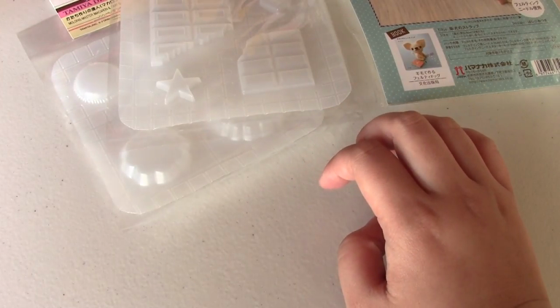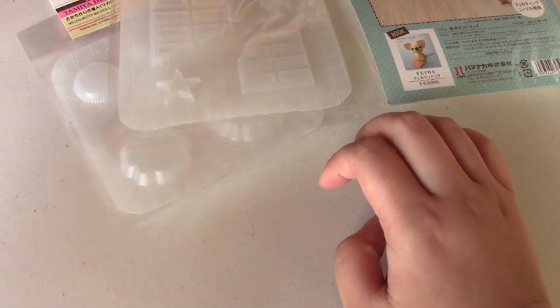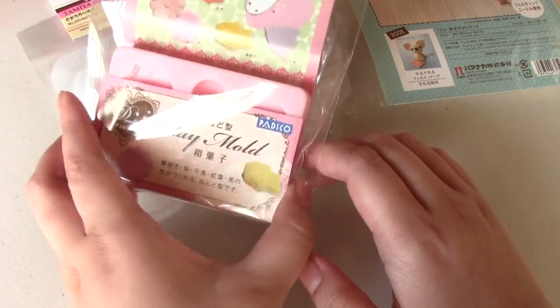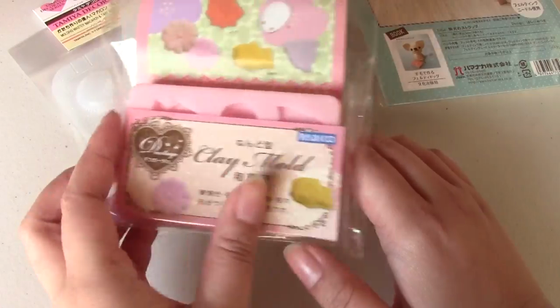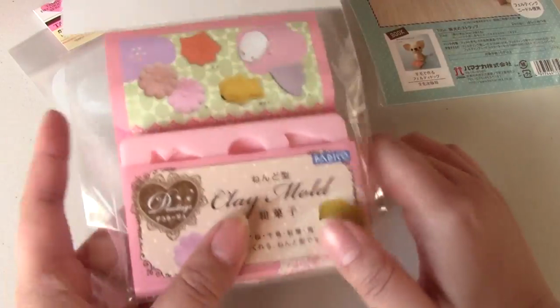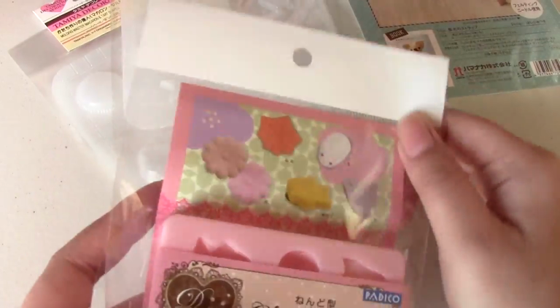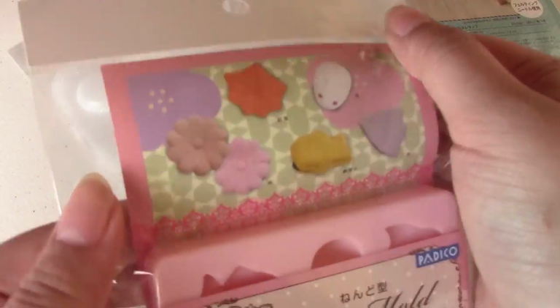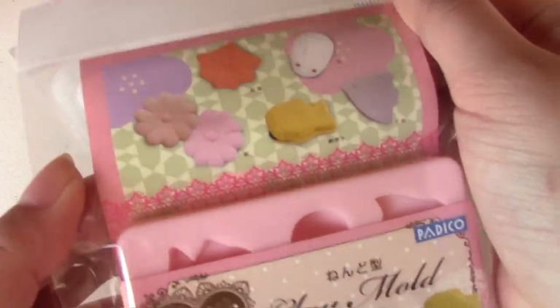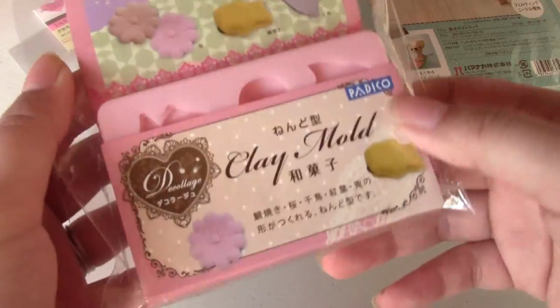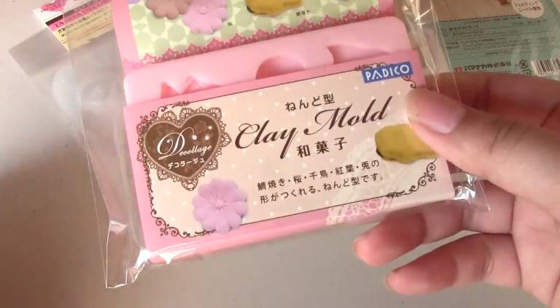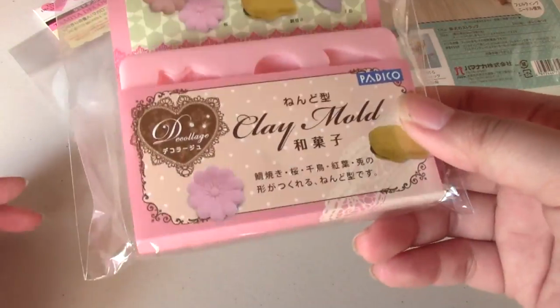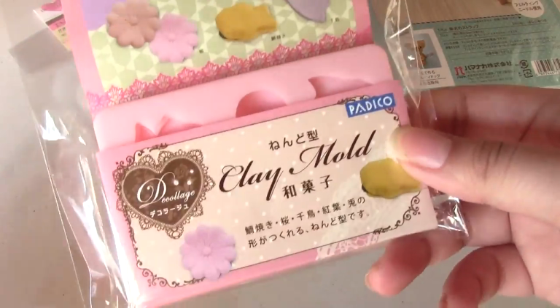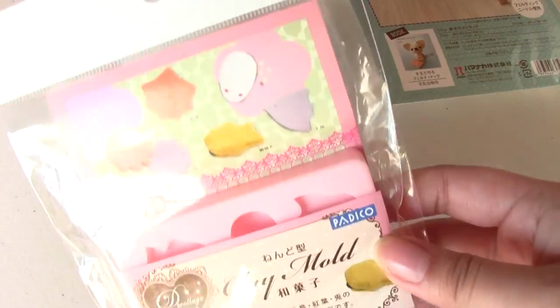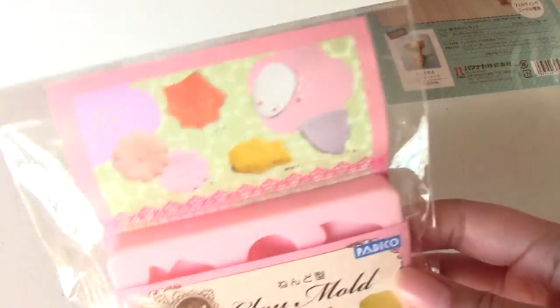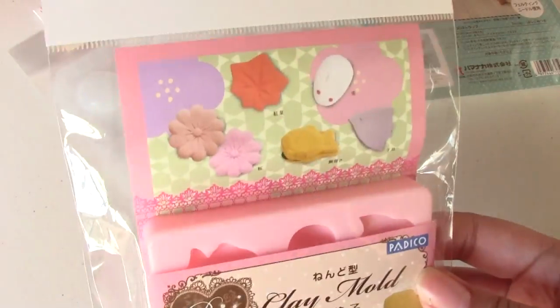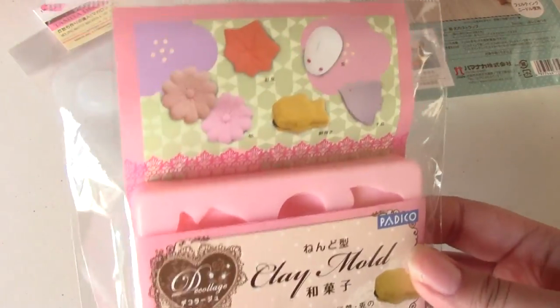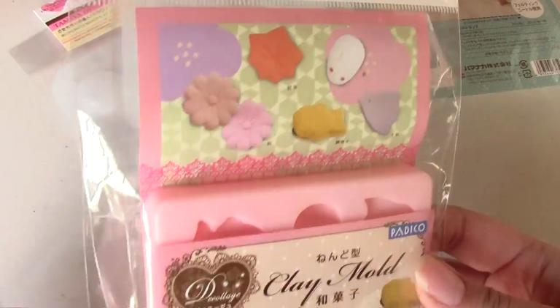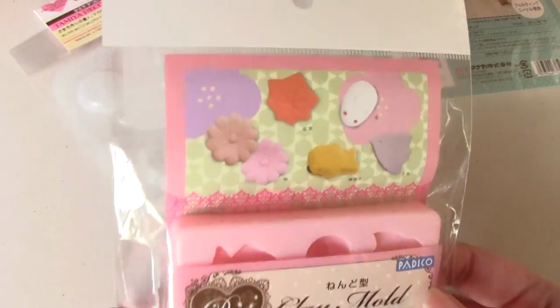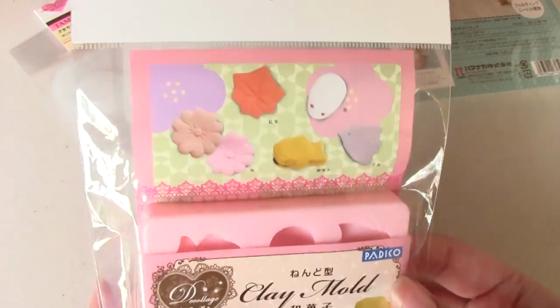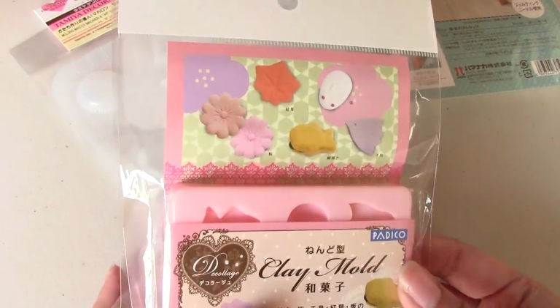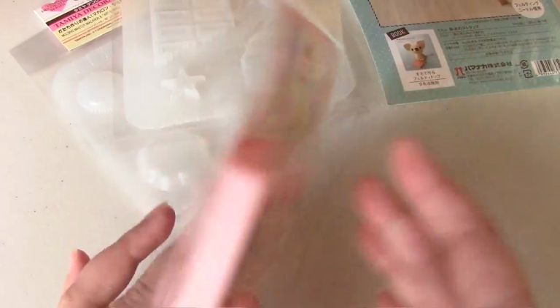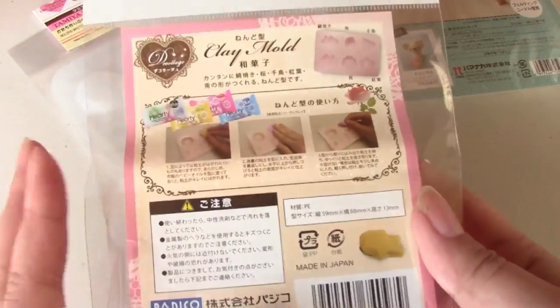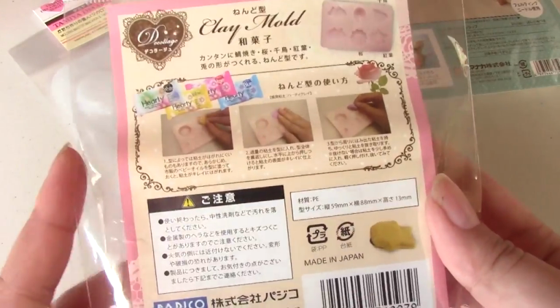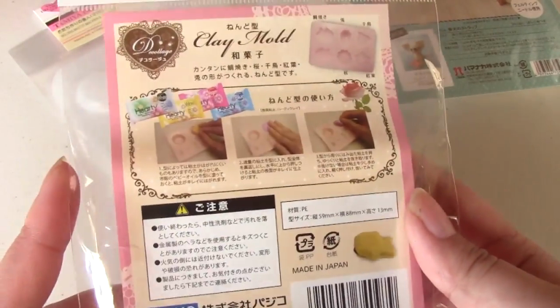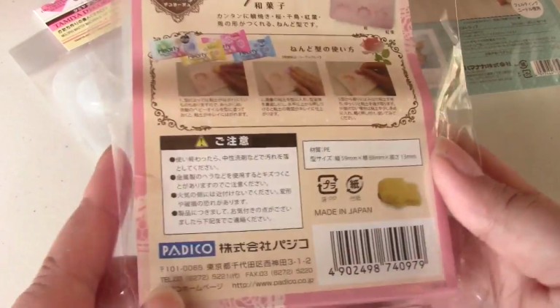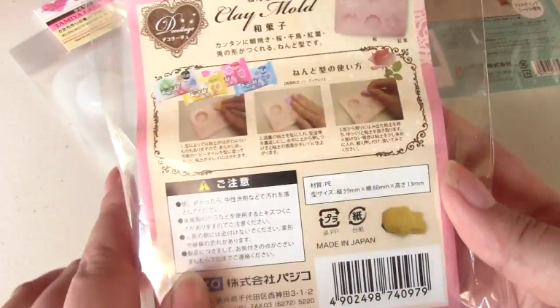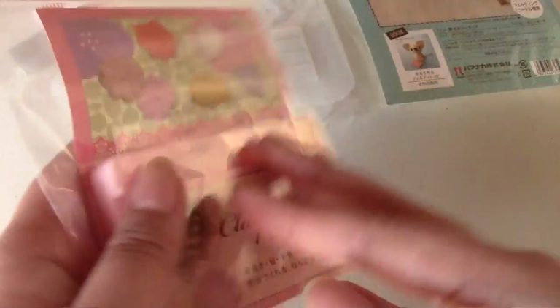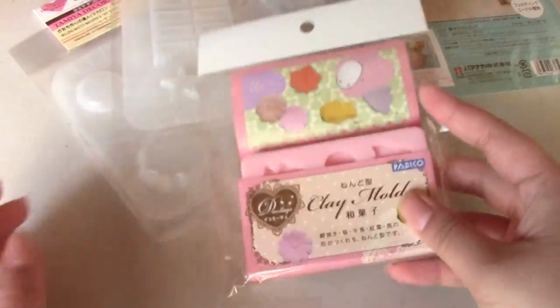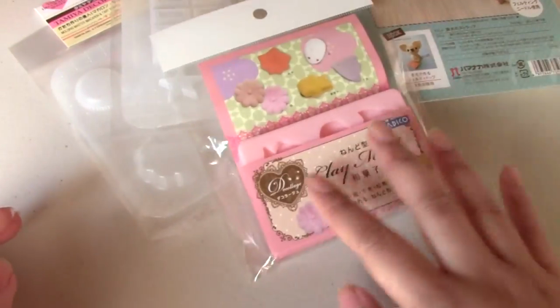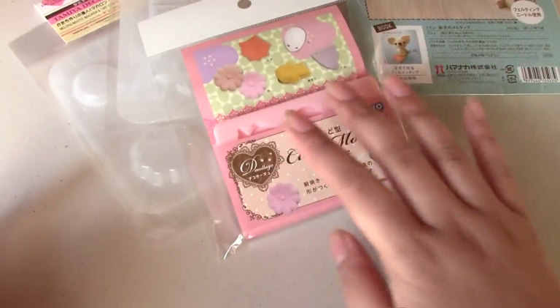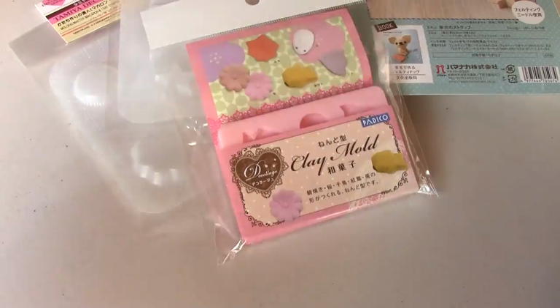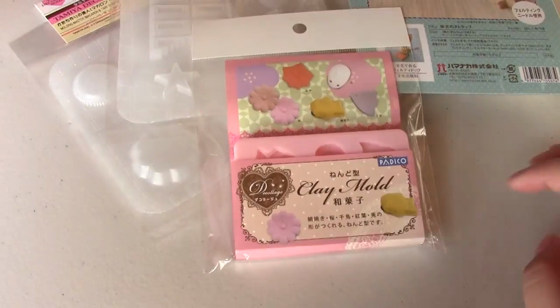And then I got this Pajiko mold, and it's Japanese sweets — wagashi. I picked it up because it was Japanese sweets, pretty much. But I'll try them out and perhaps do a video.